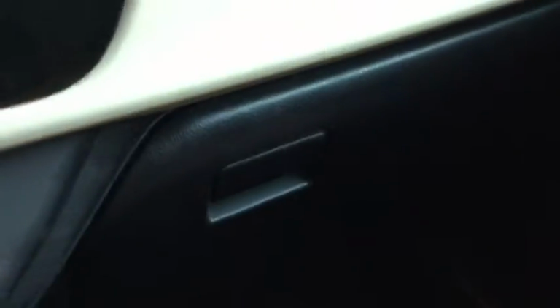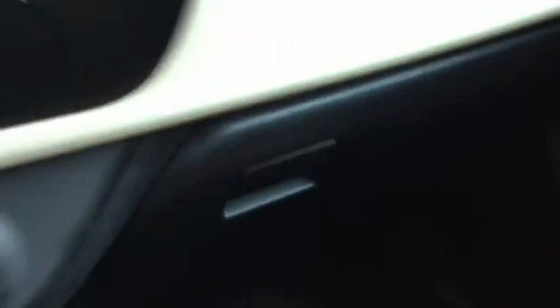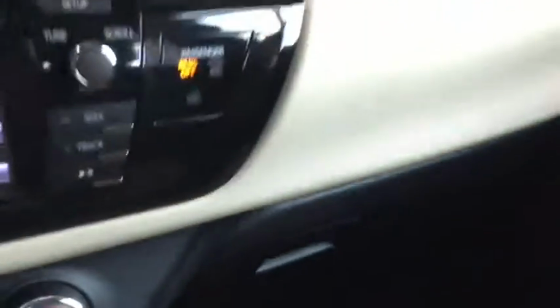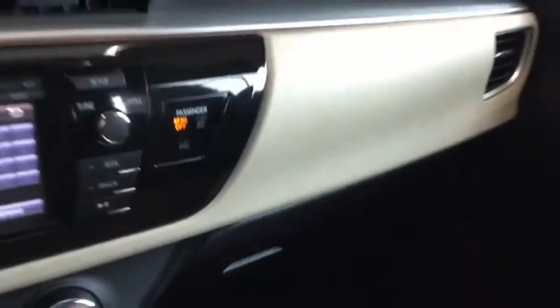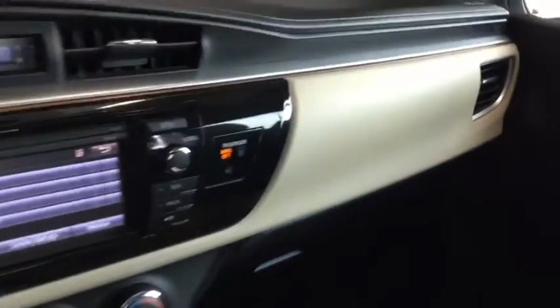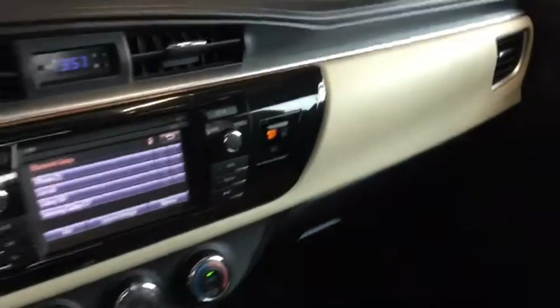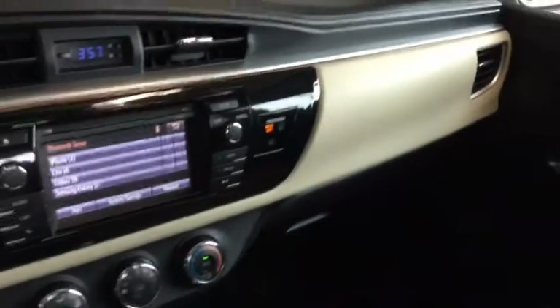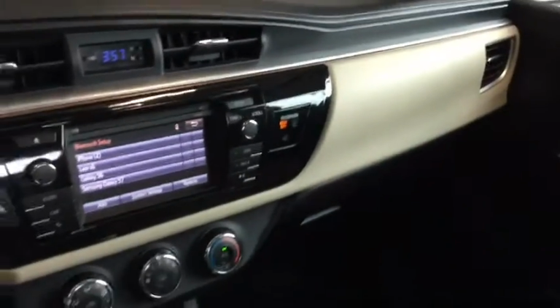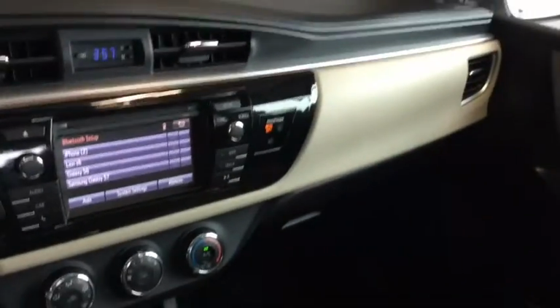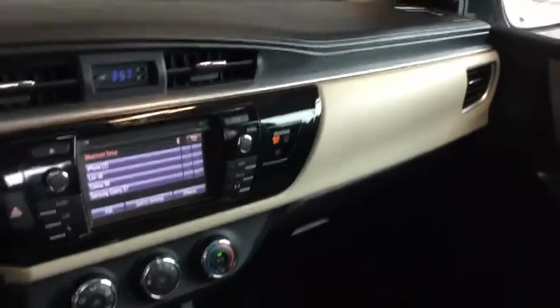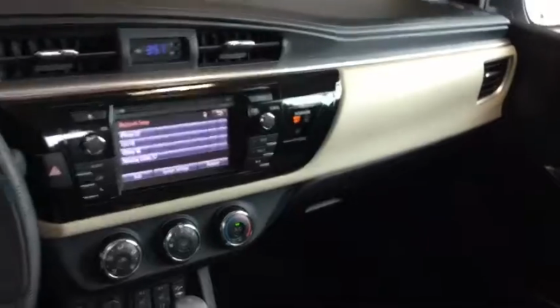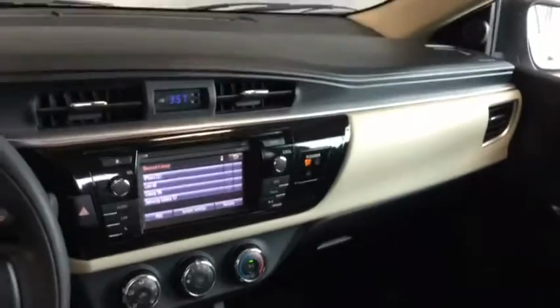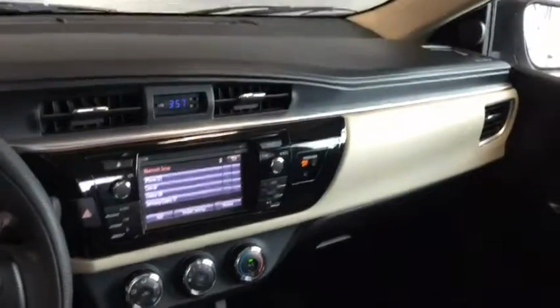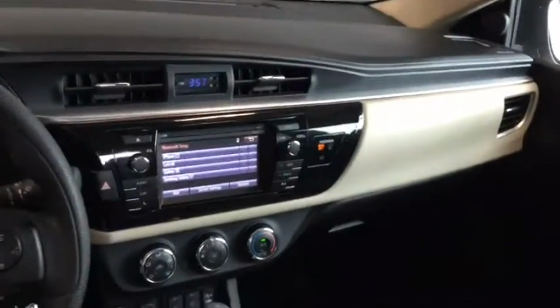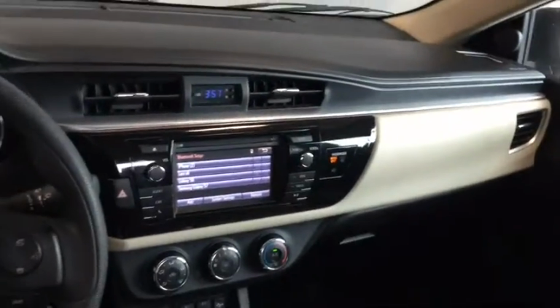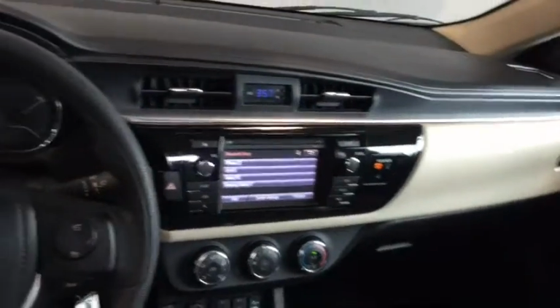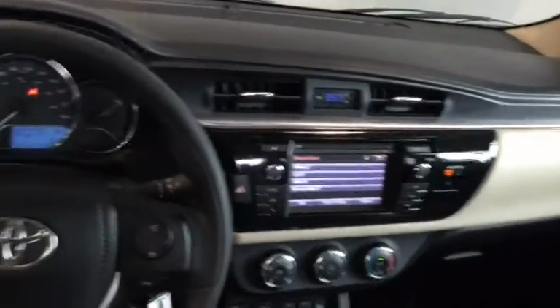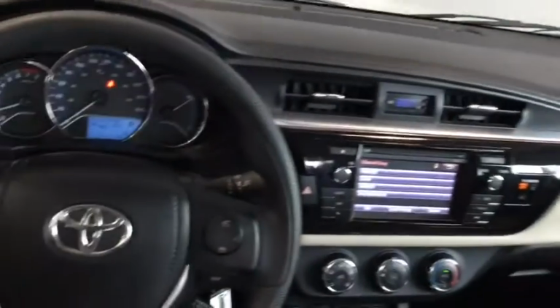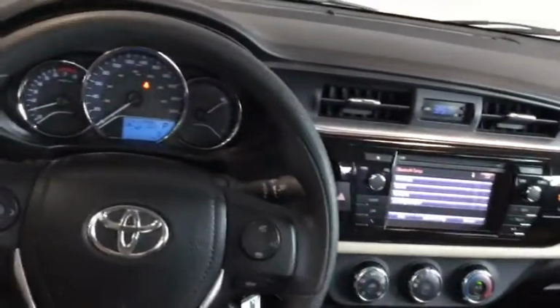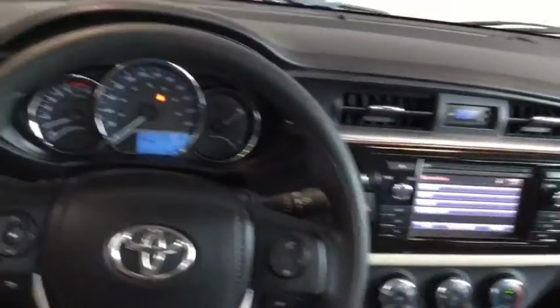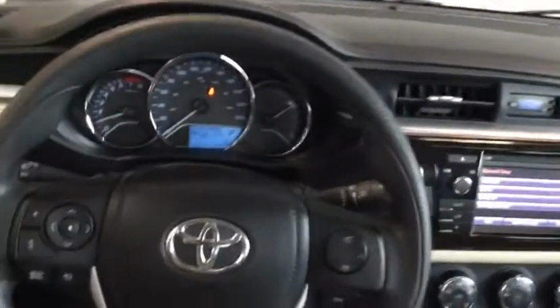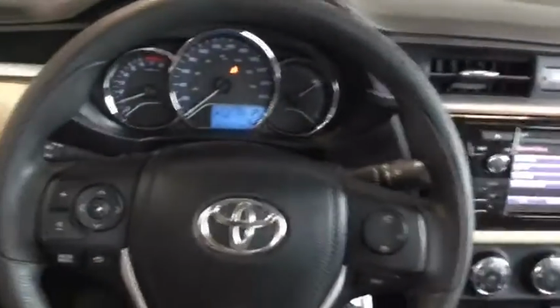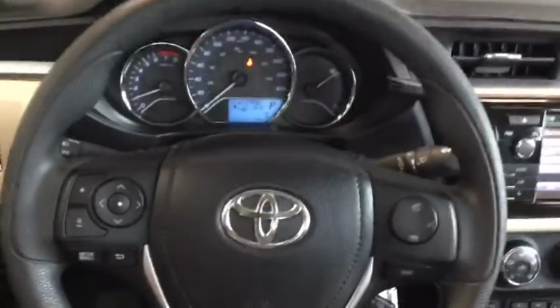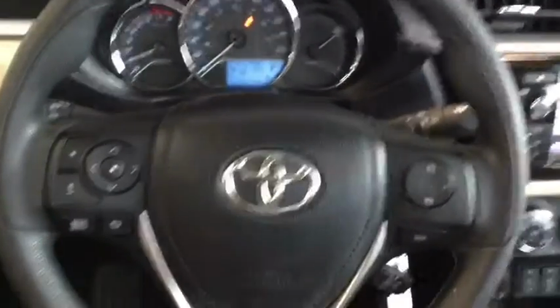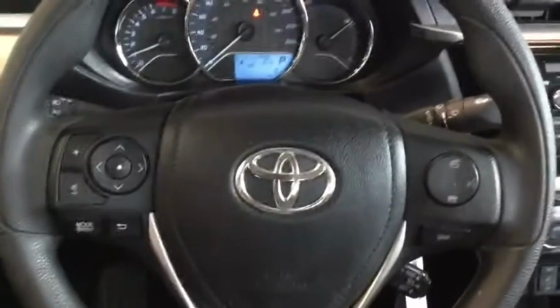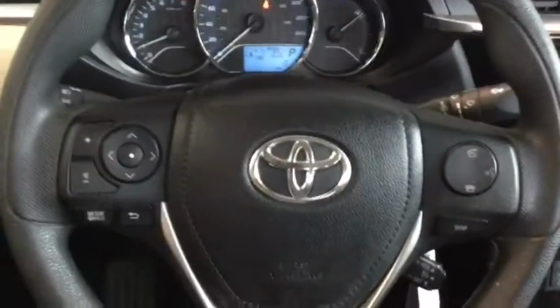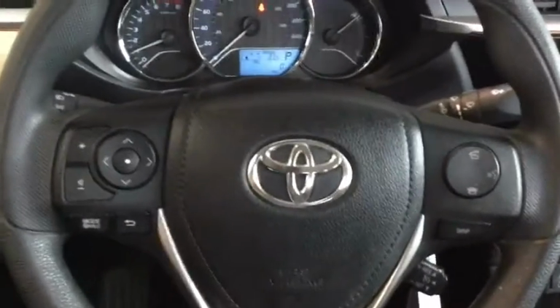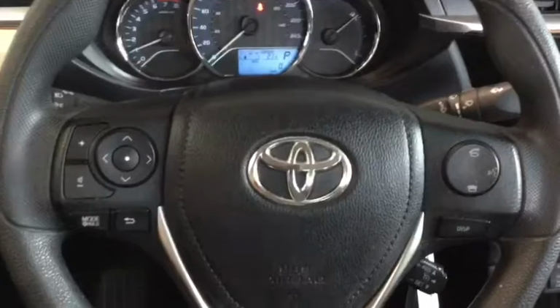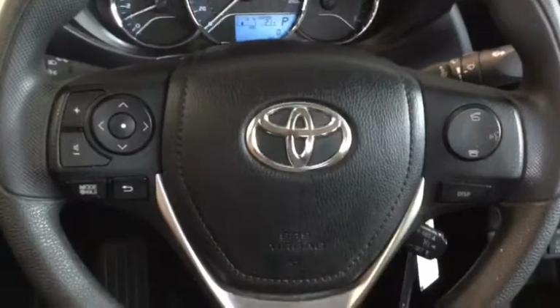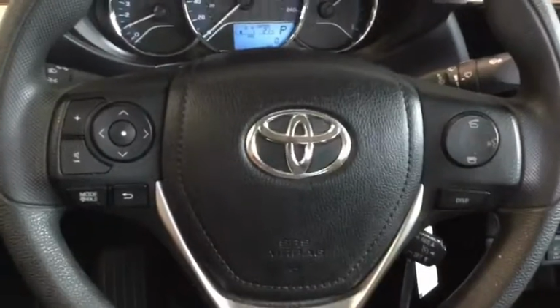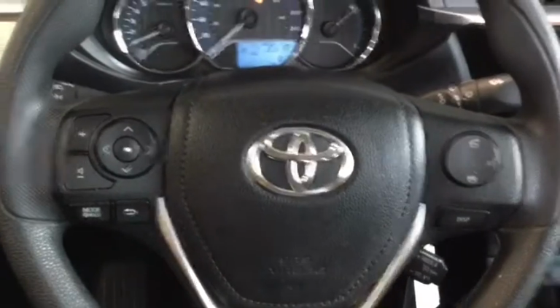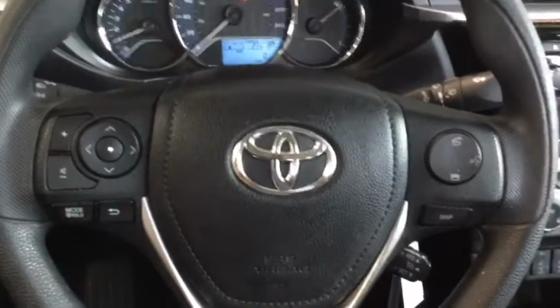I just wanted to give you one last view of the interior — I just love this color combination. That's what's happening in the front of the vehicle. Why don't we hop on back and take a look at cargo.